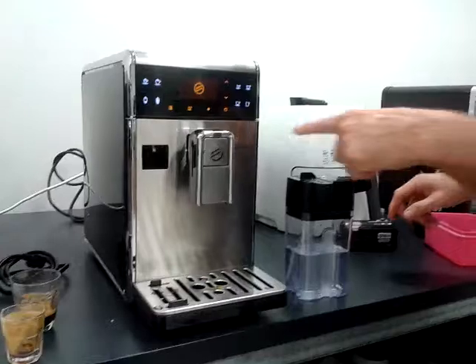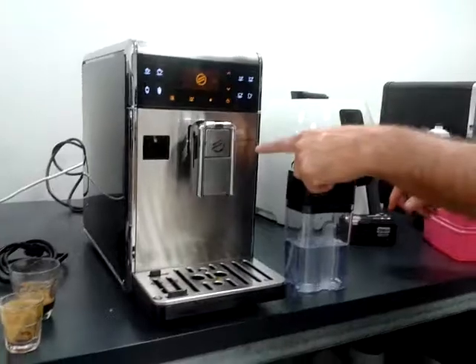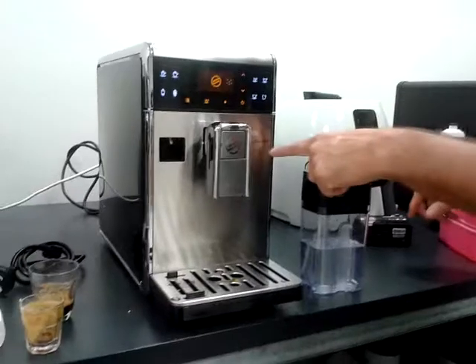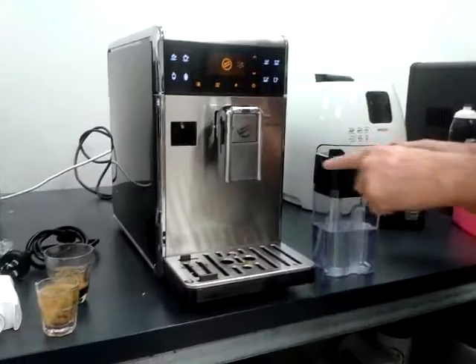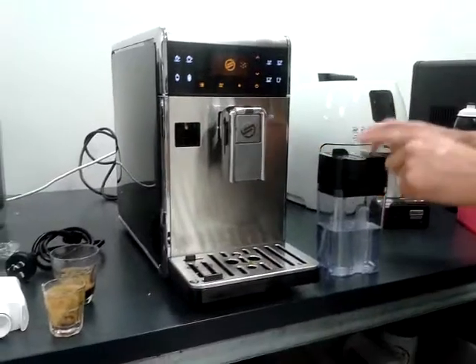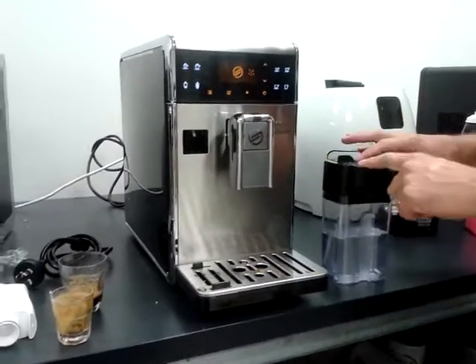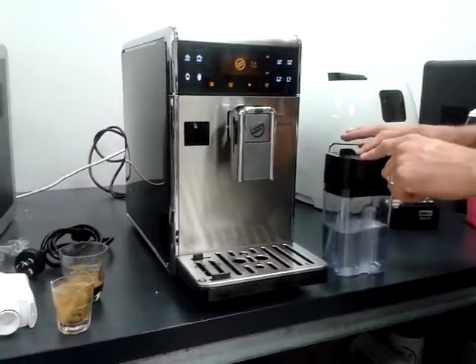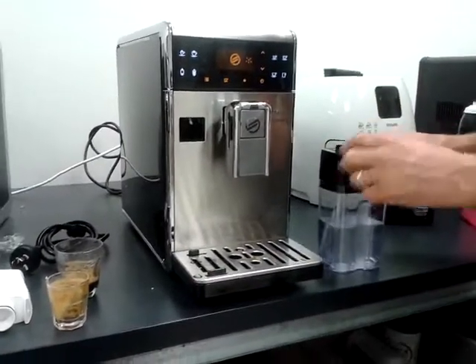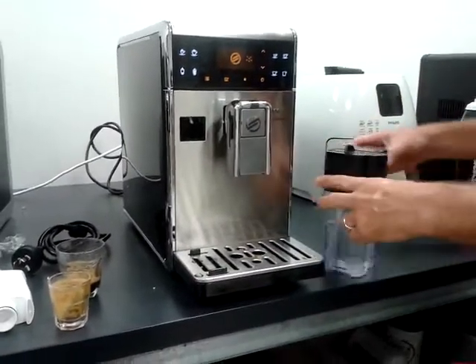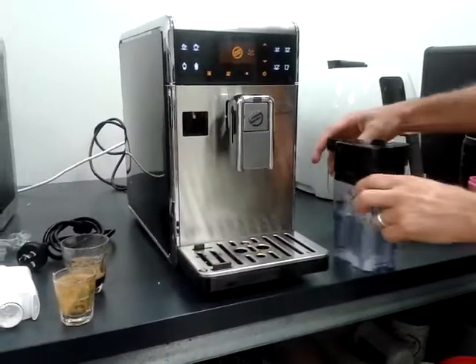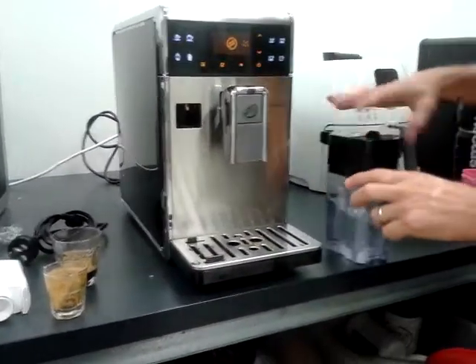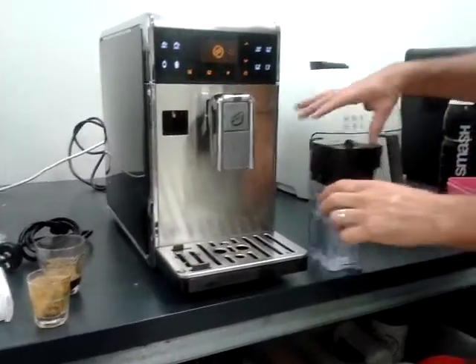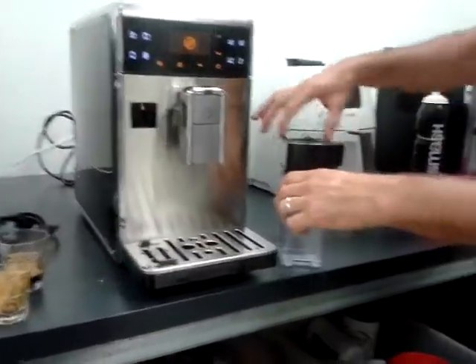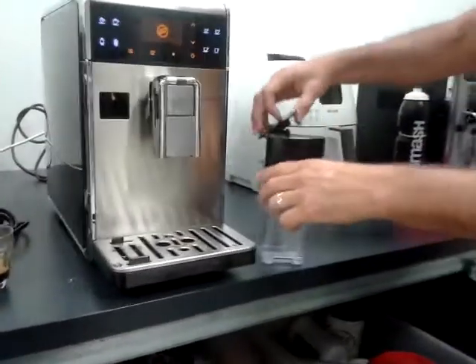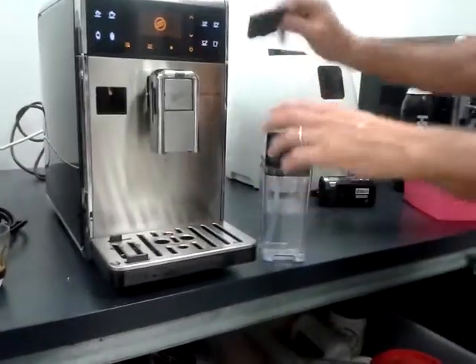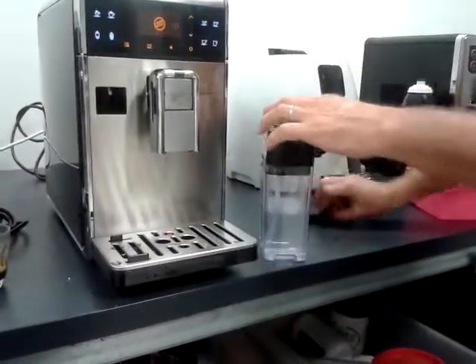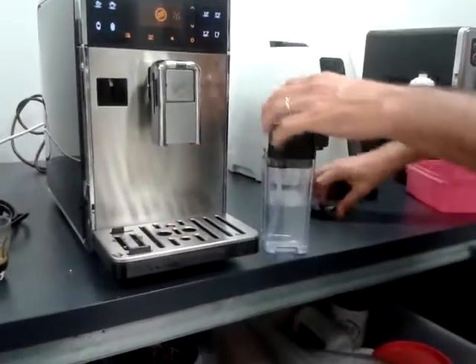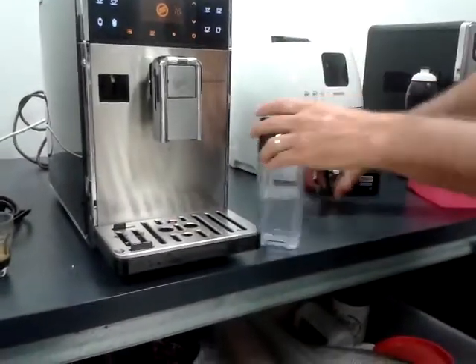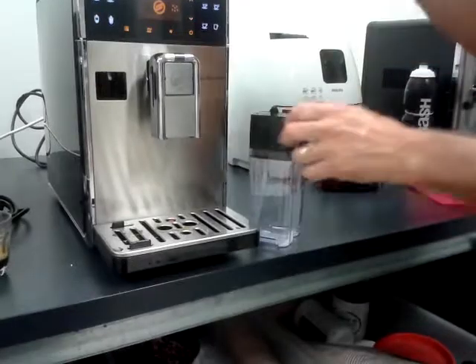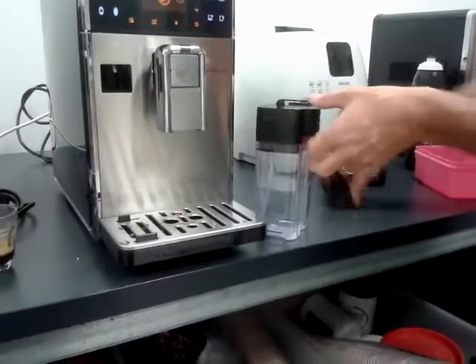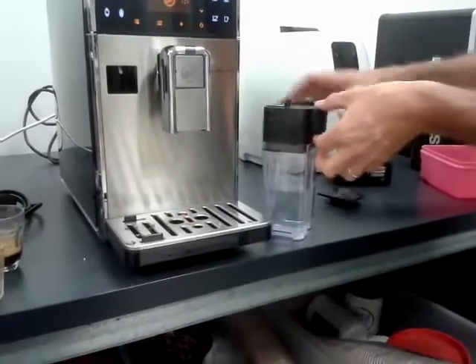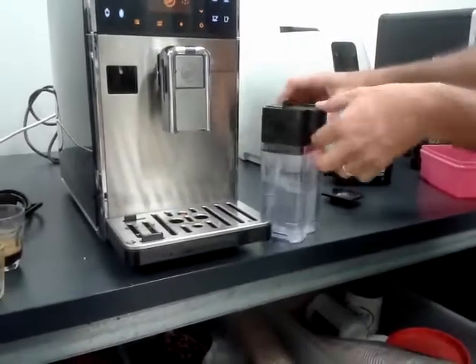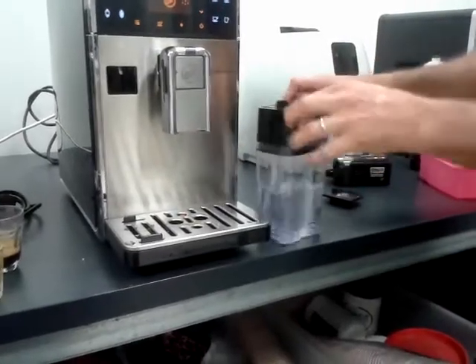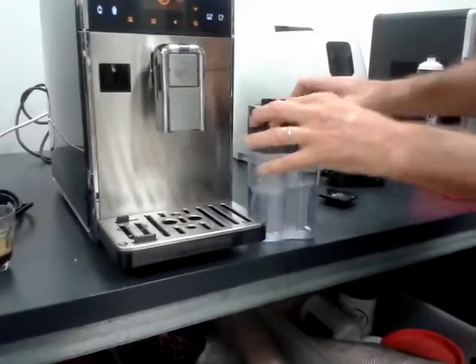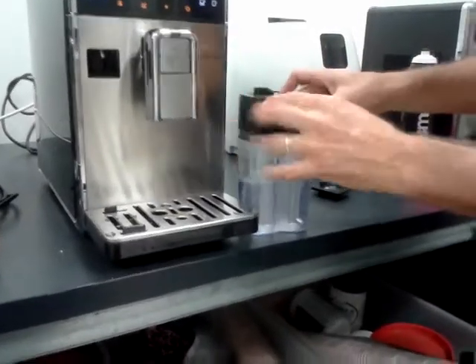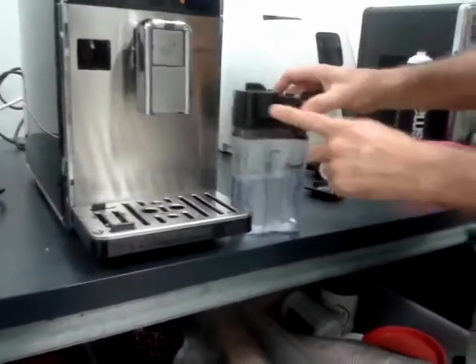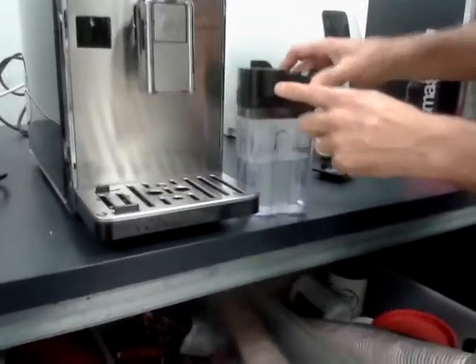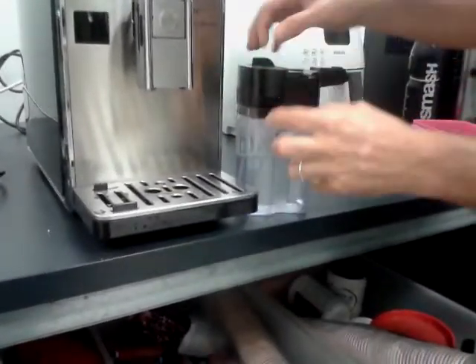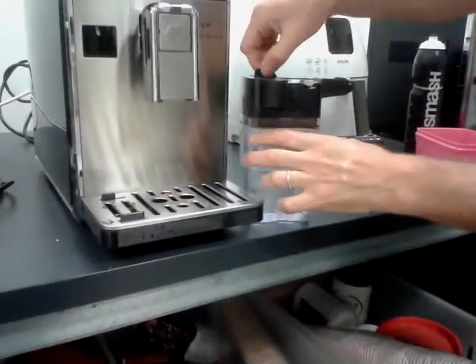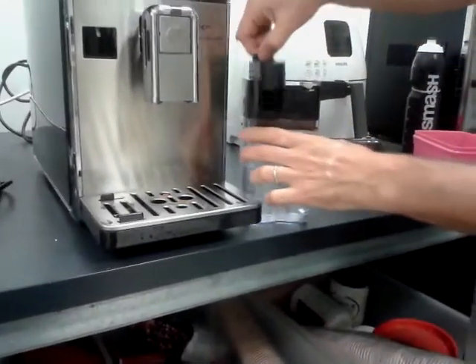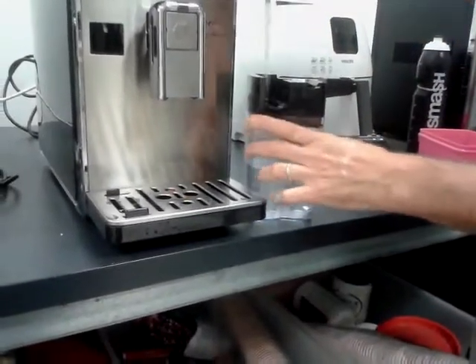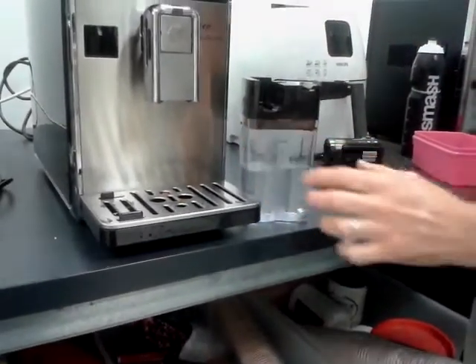Gran Baristo, Taraffe — pull her apart, lead, push her in, lift her up.